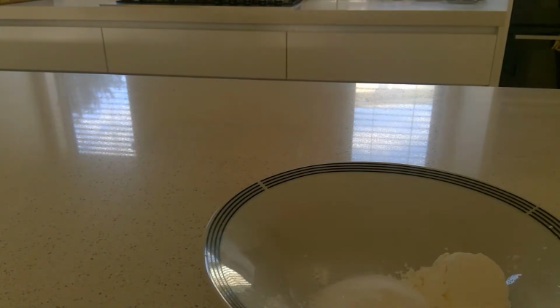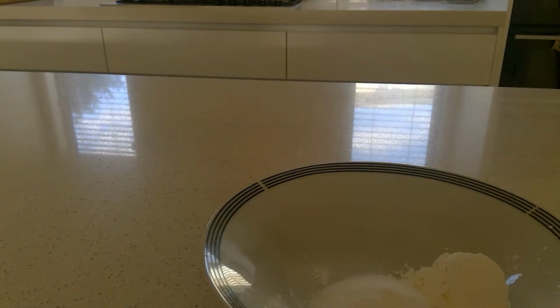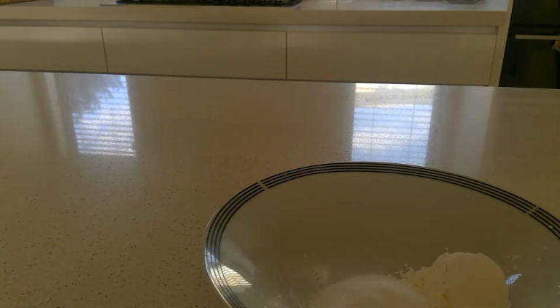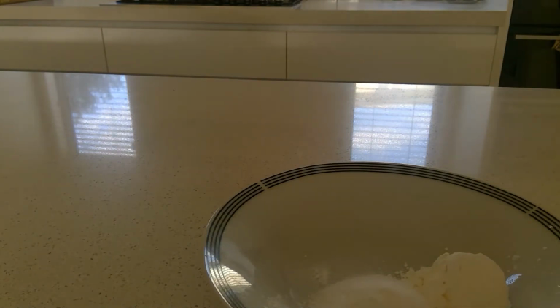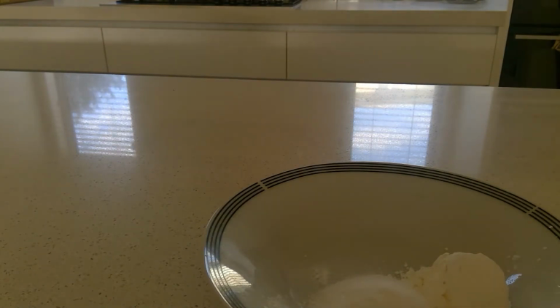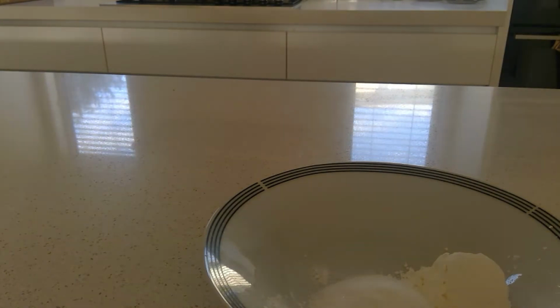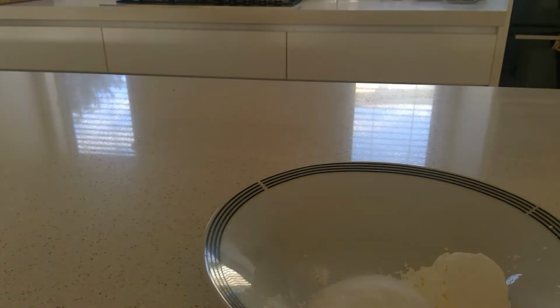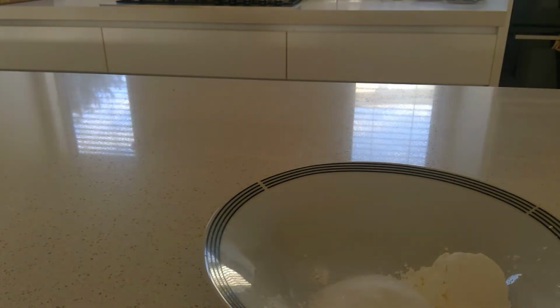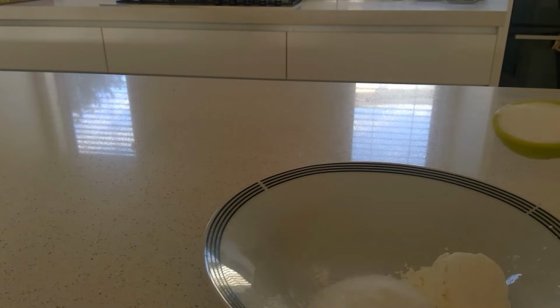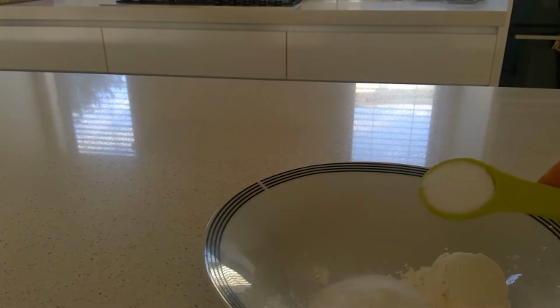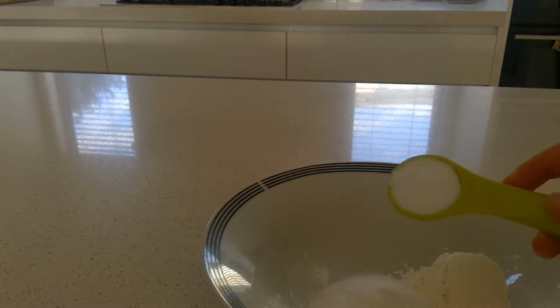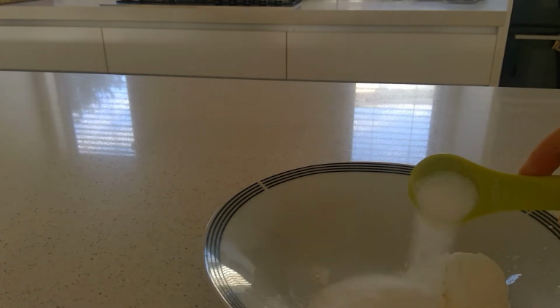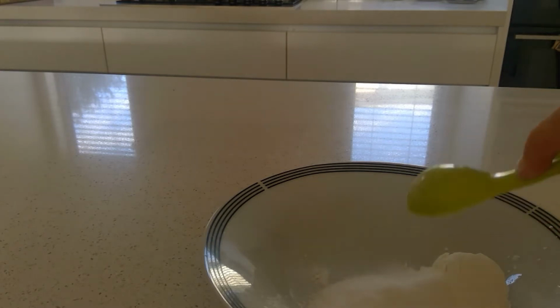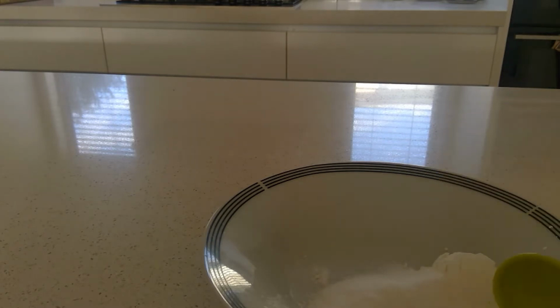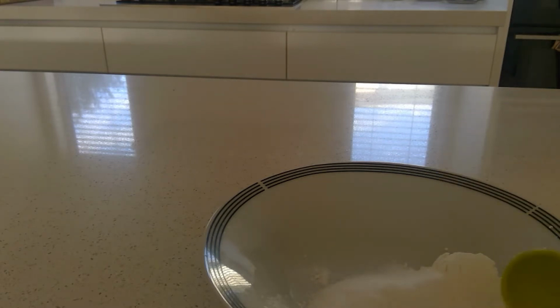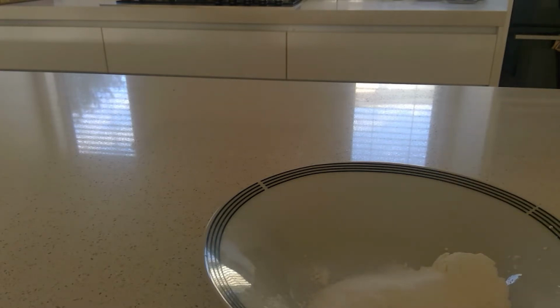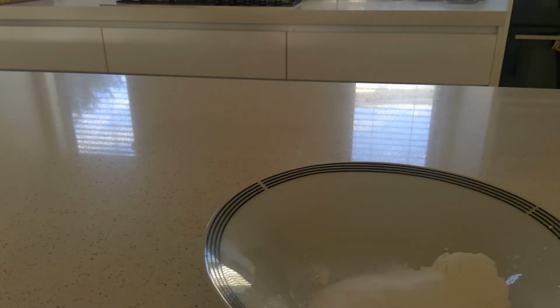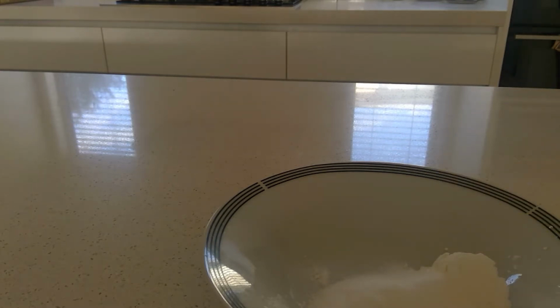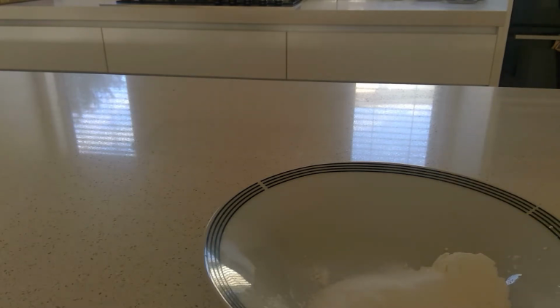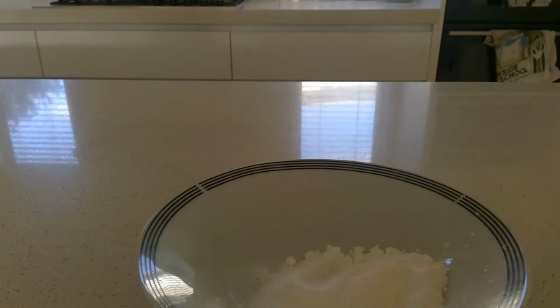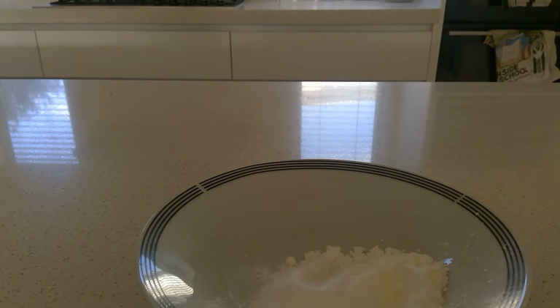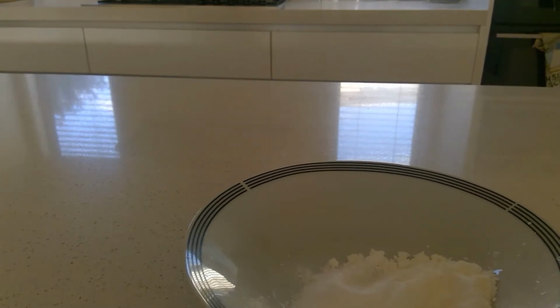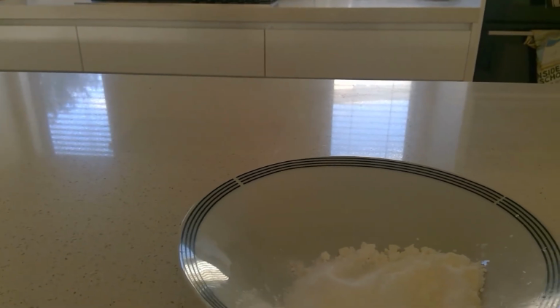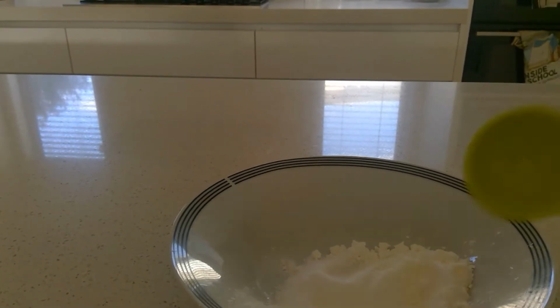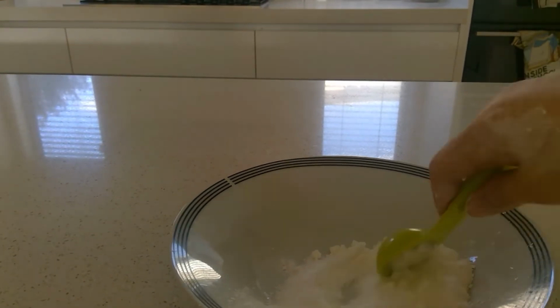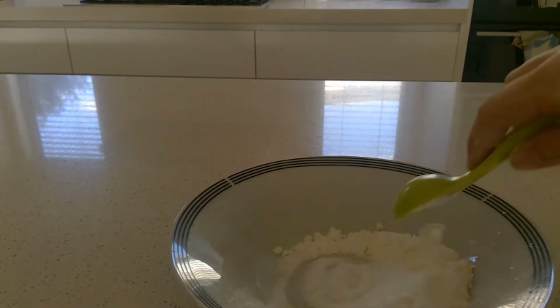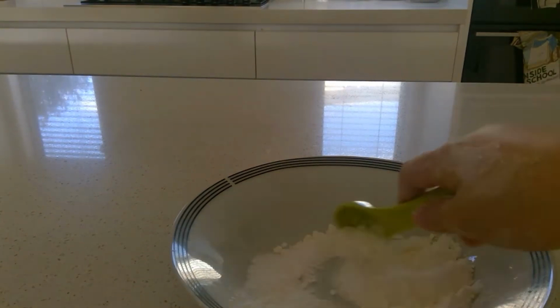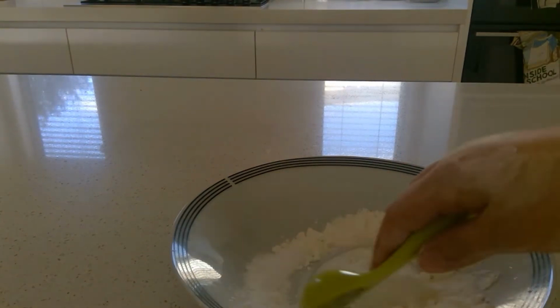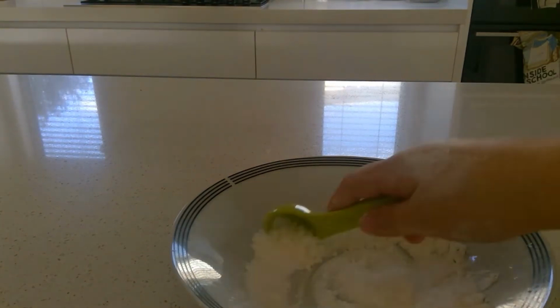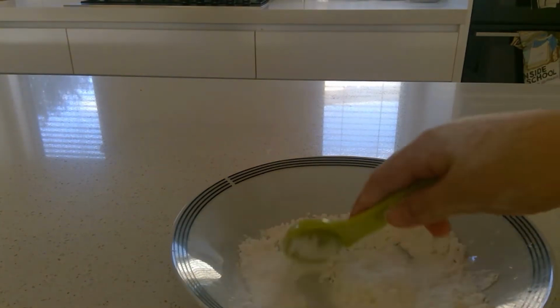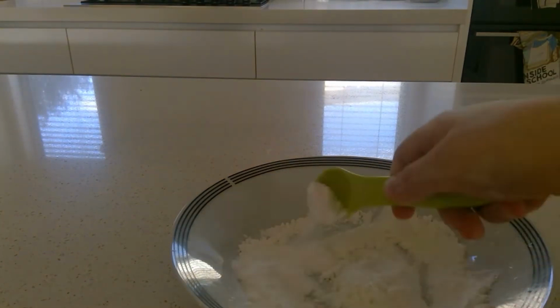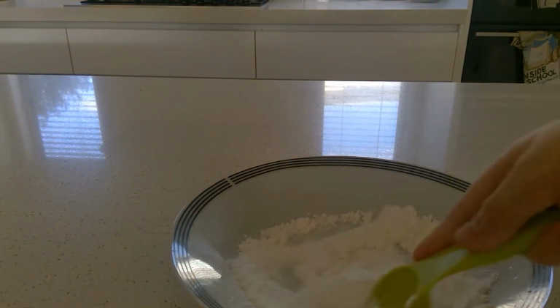Then grab the sweet apple and put half a tablespoon of that in. Now you have to get your mixture and start mixing all the dry ingredients that we just did.